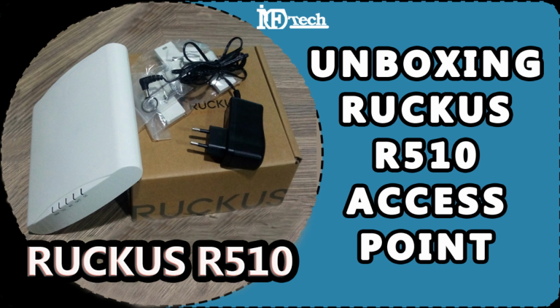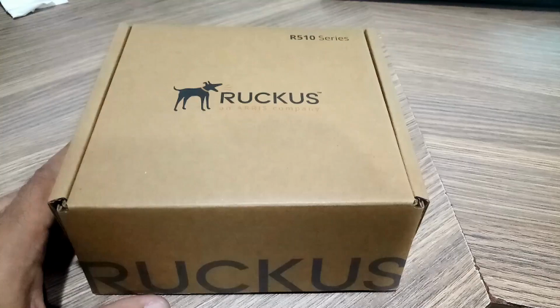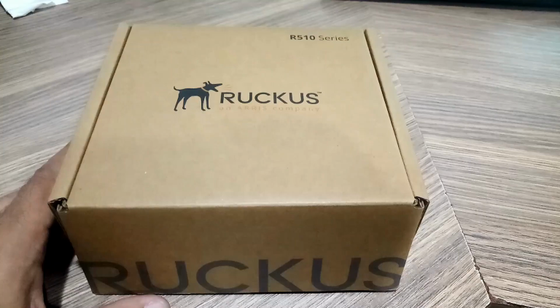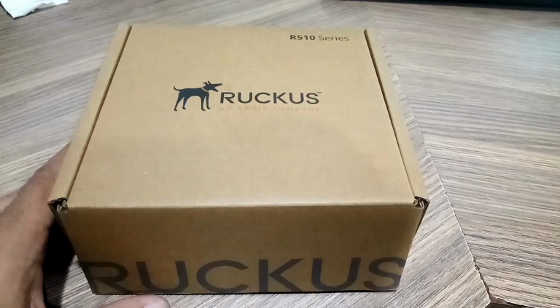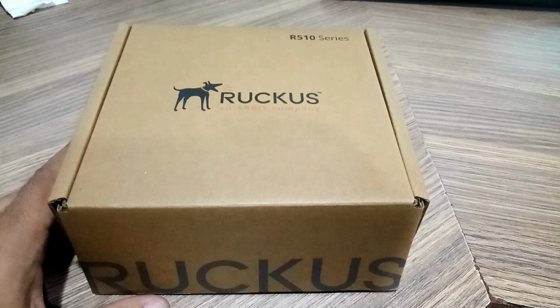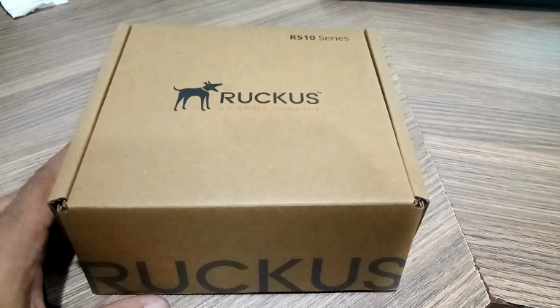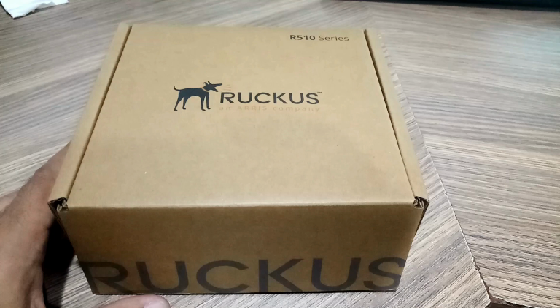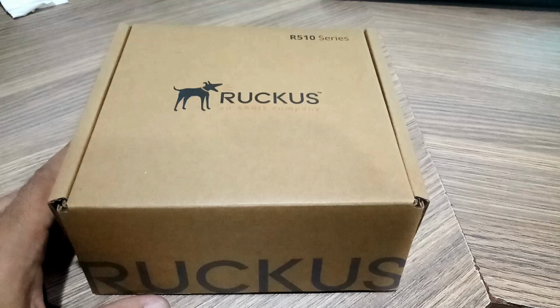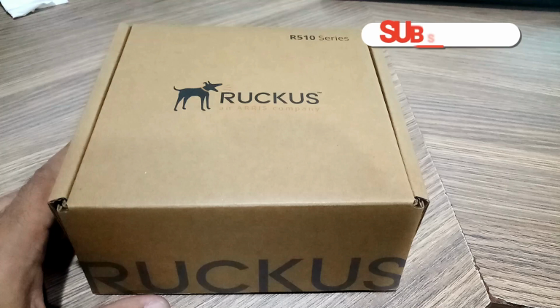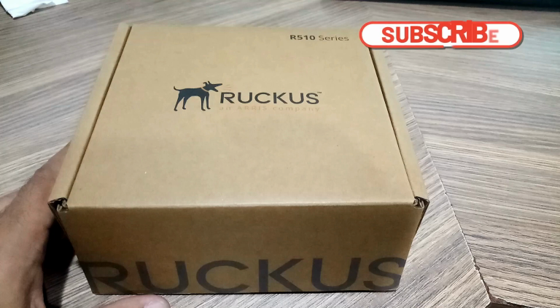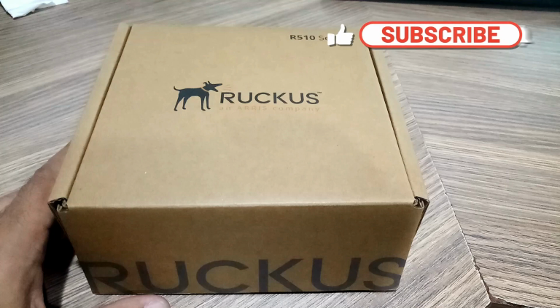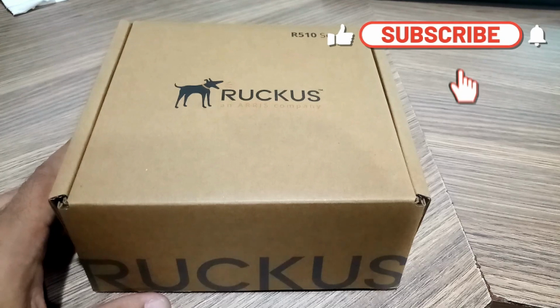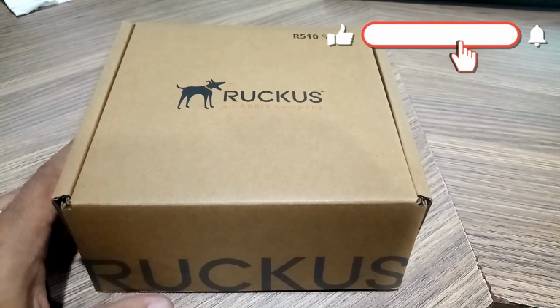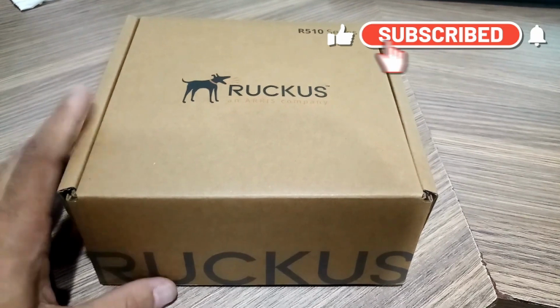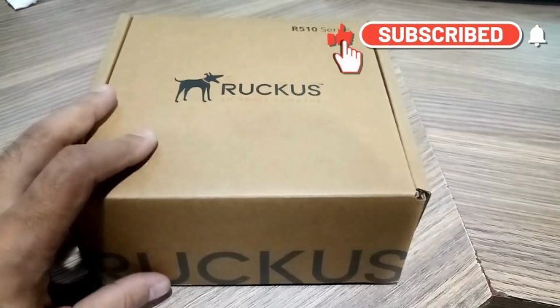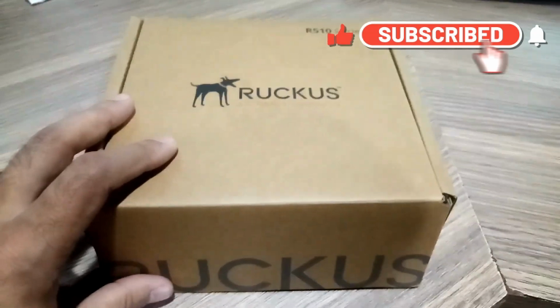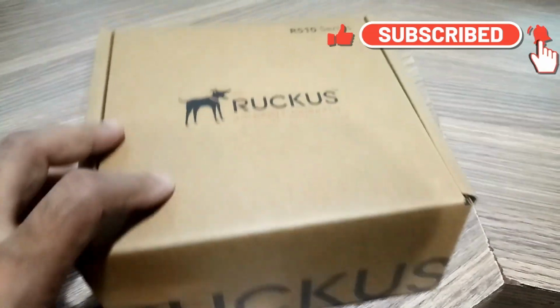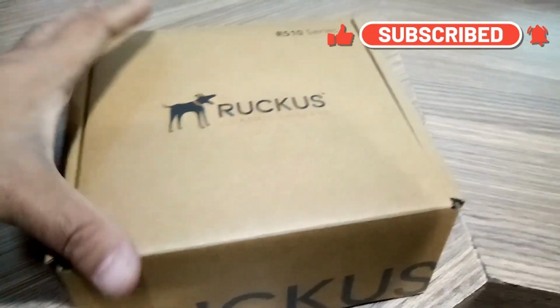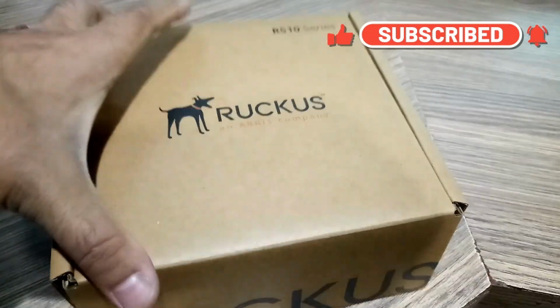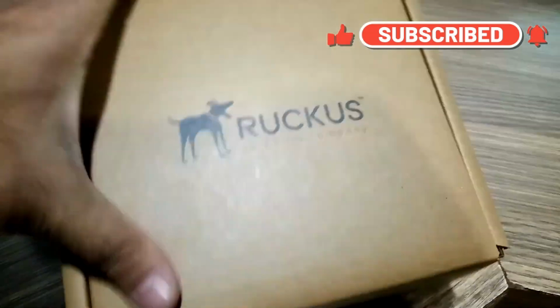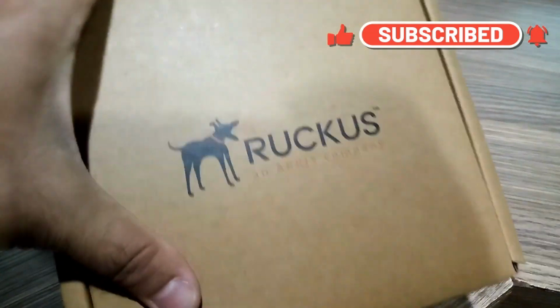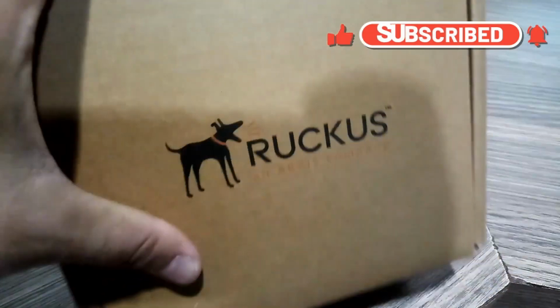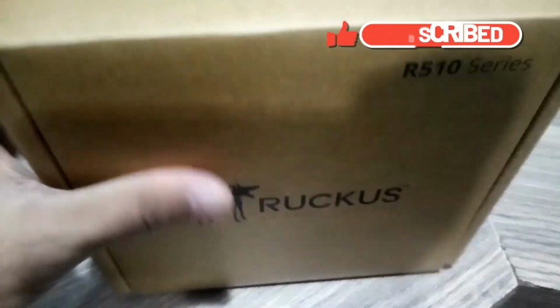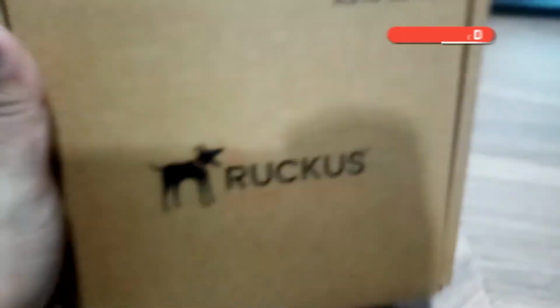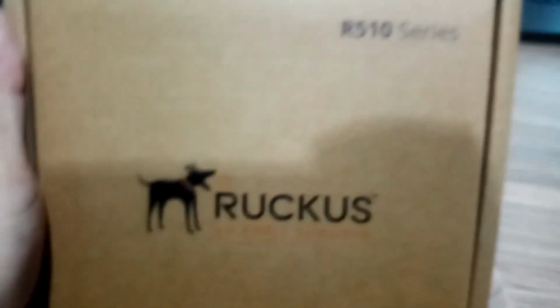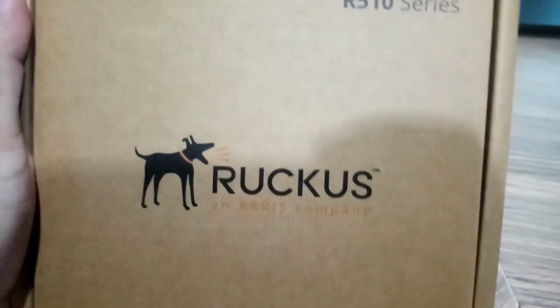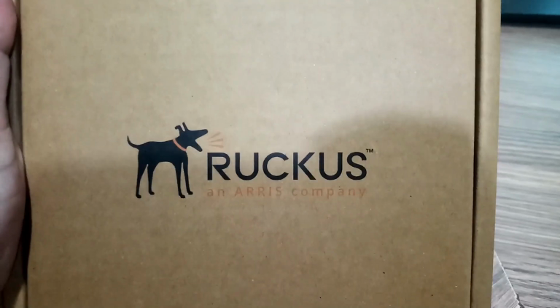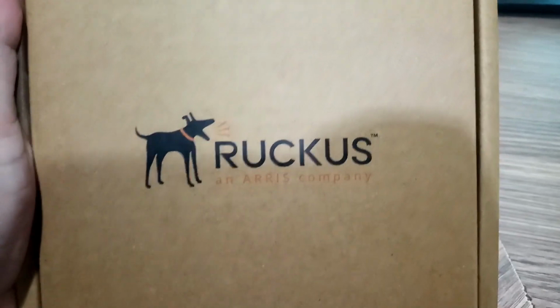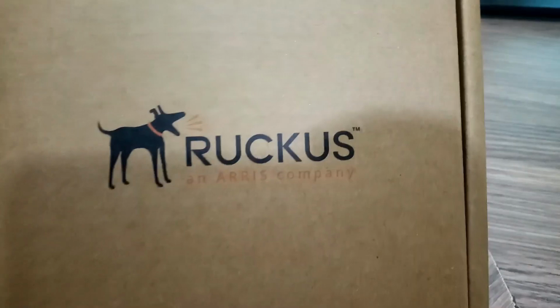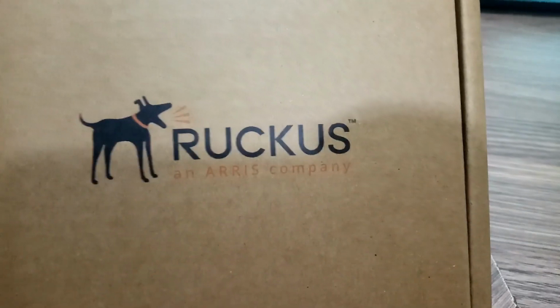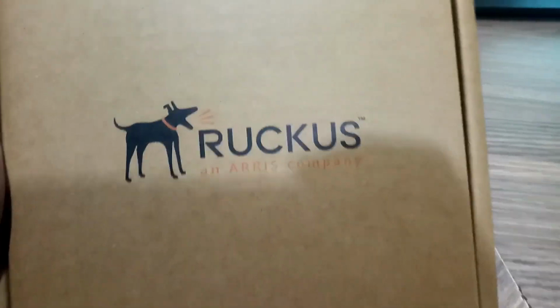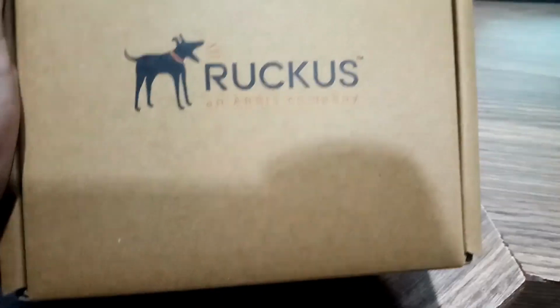Hello everyone, this is the first video of the Ruckus video series. In this video I am going to show you all the accessories while unpacking a brand new Ruckus R510 access point.